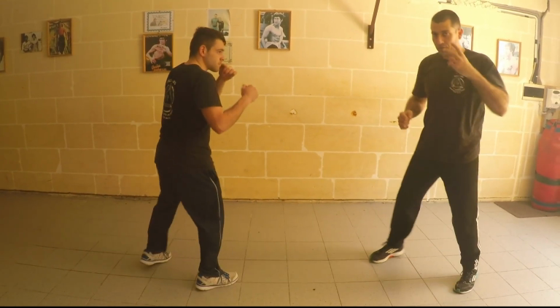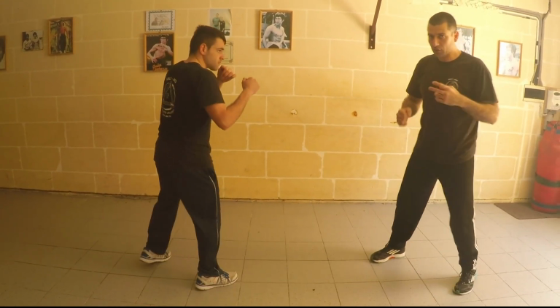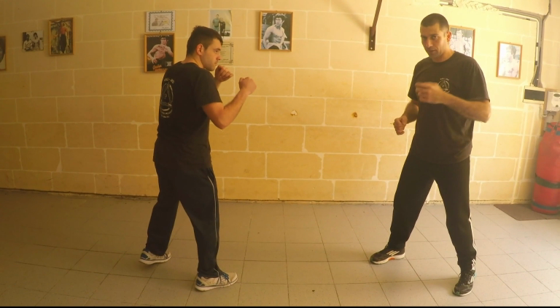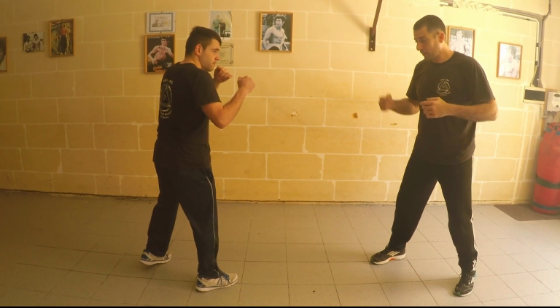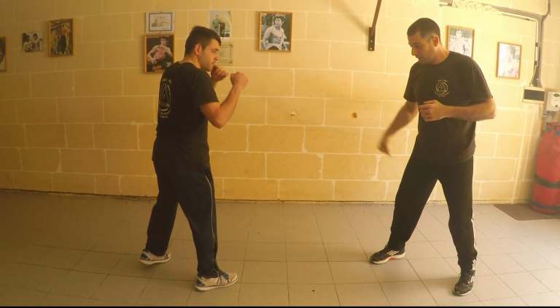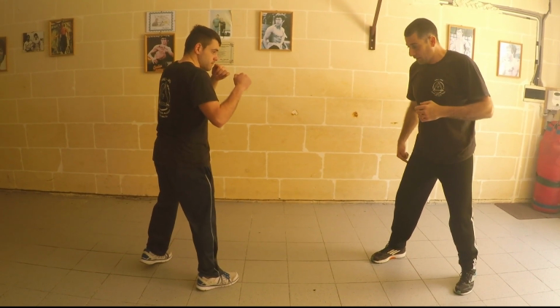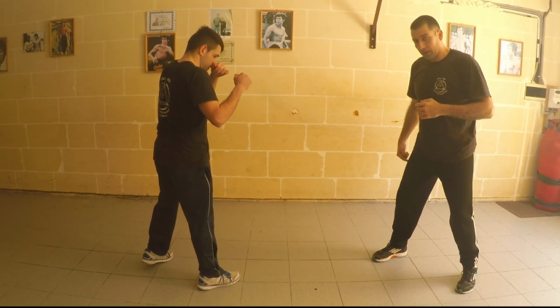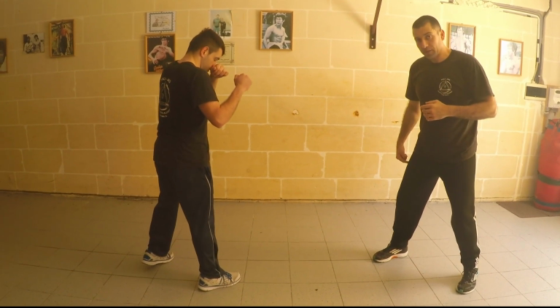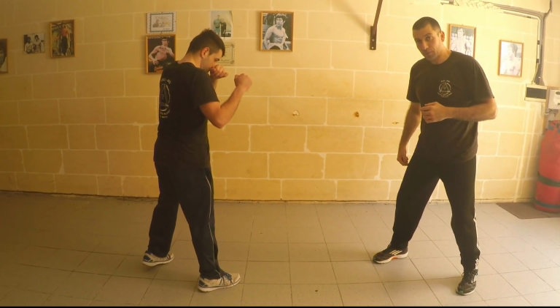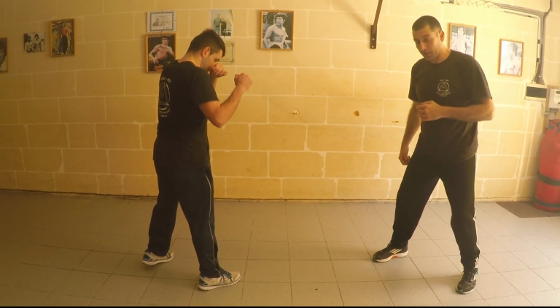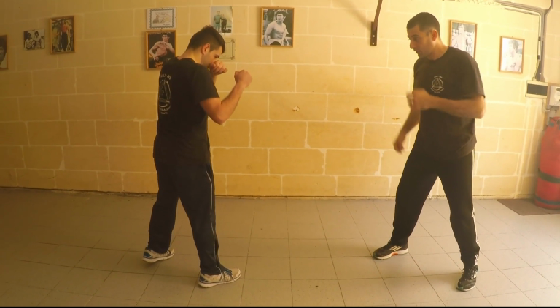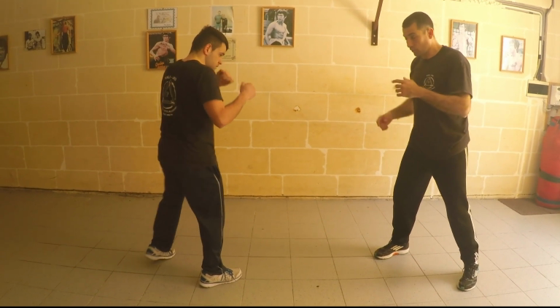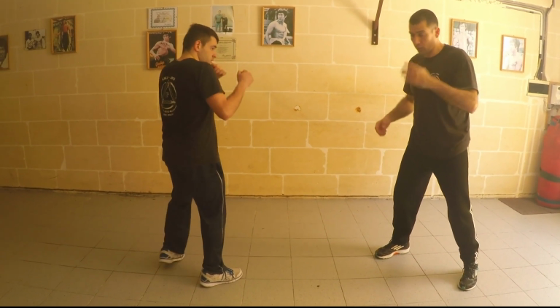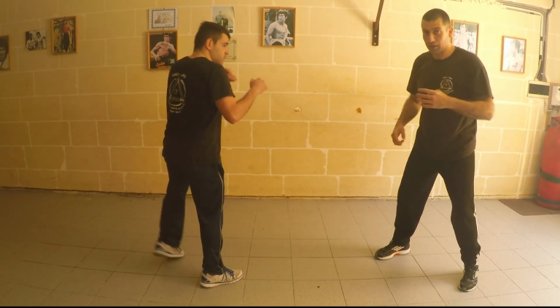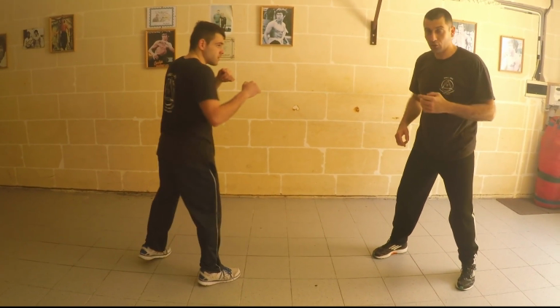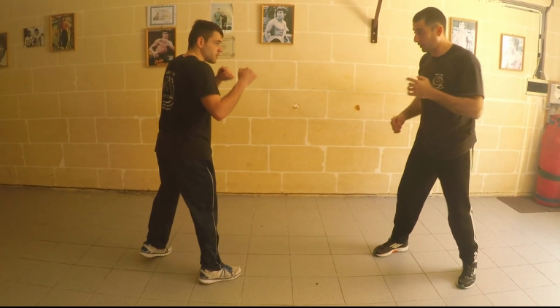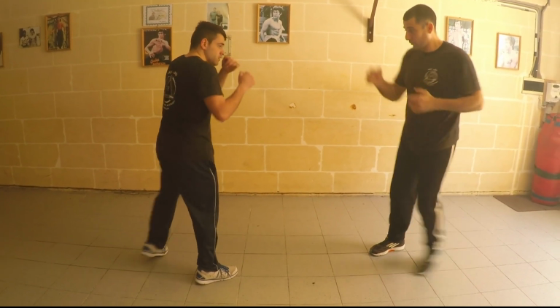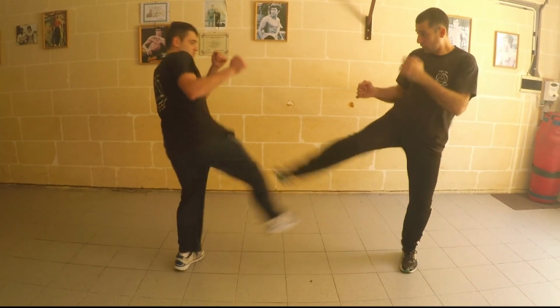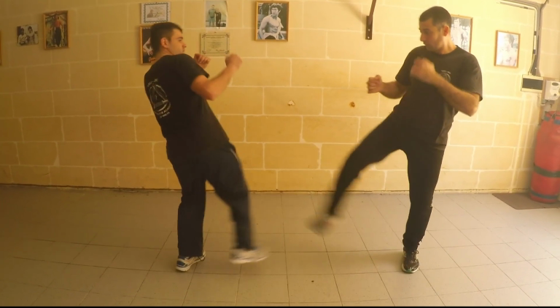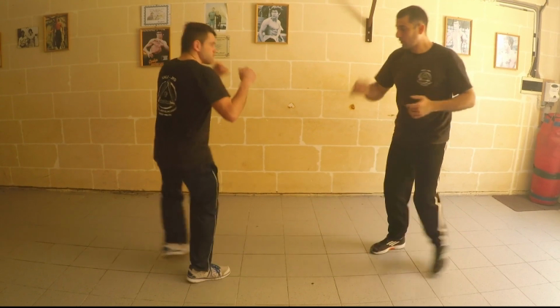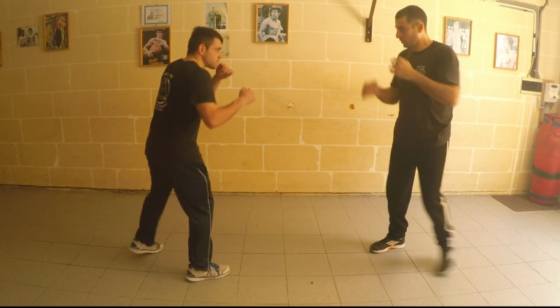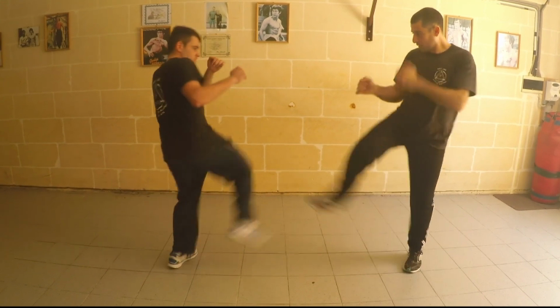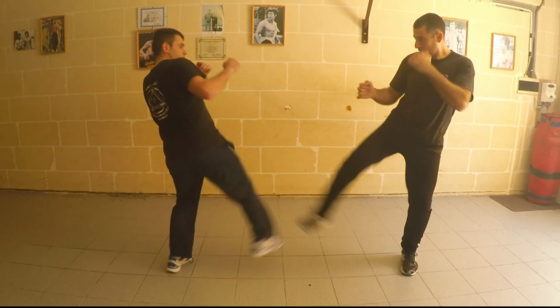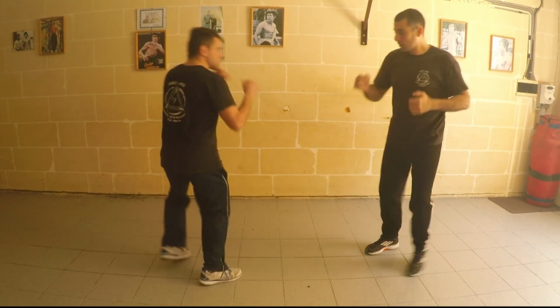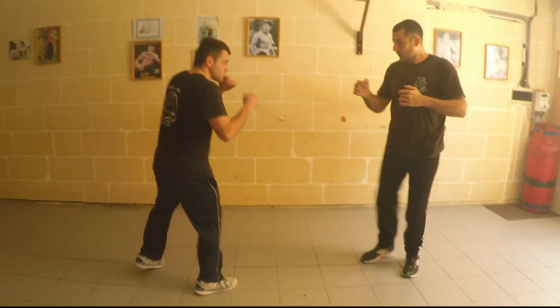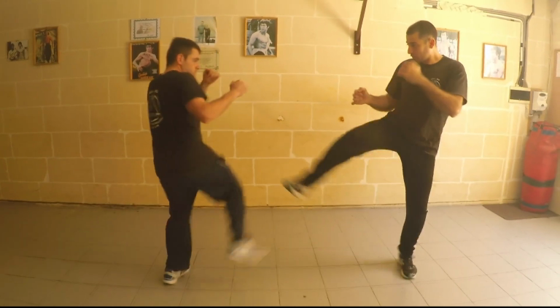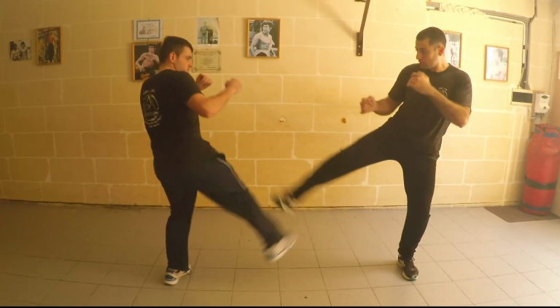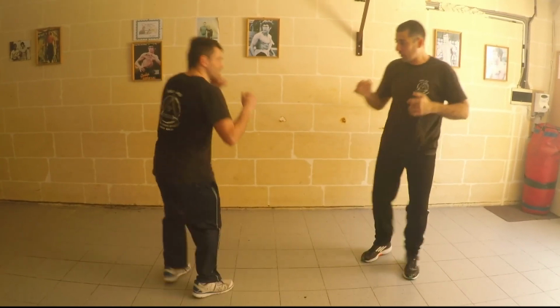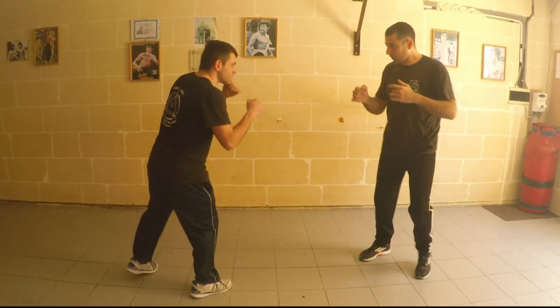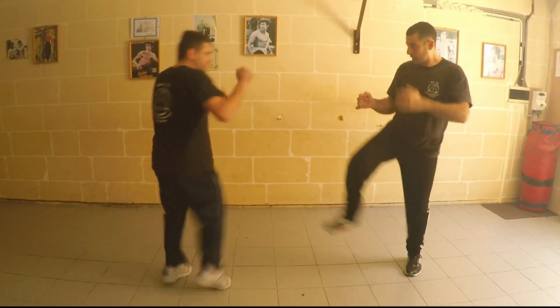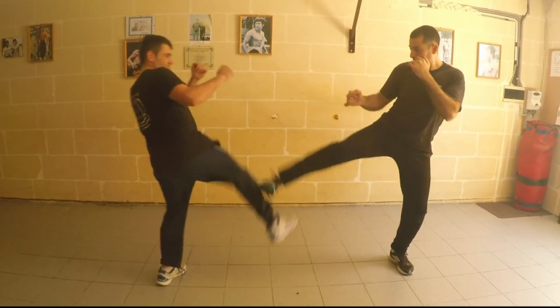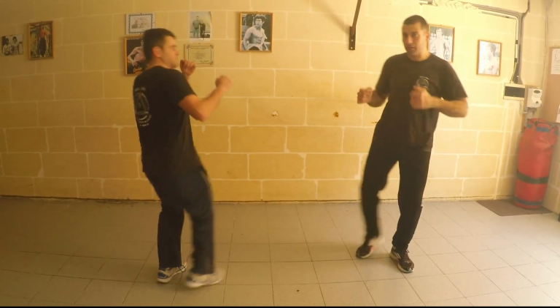Second one, I'm hitting with my long side kick. As soon as he's coming up, I kick.